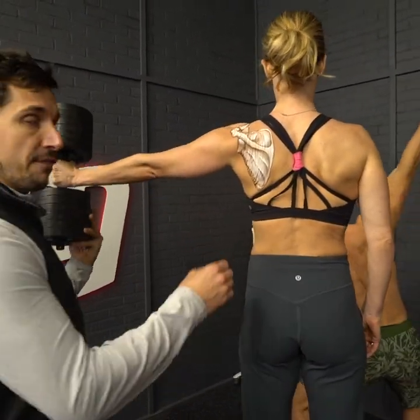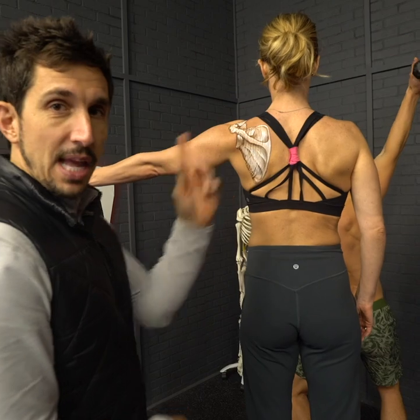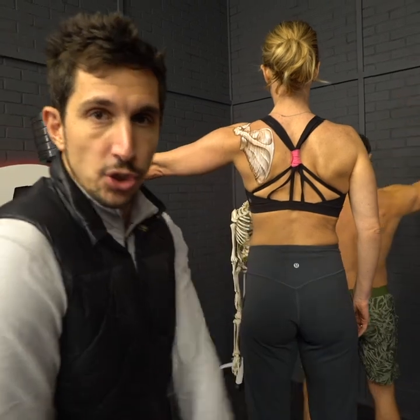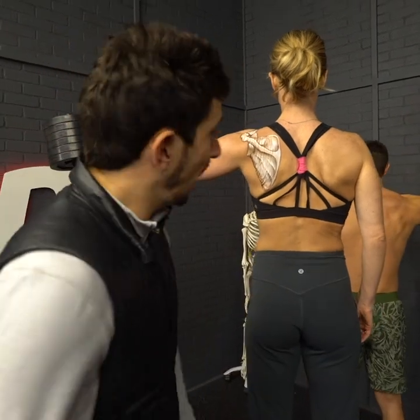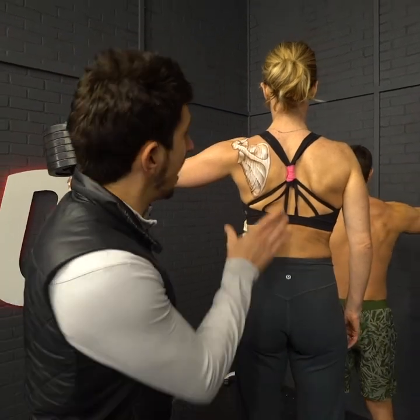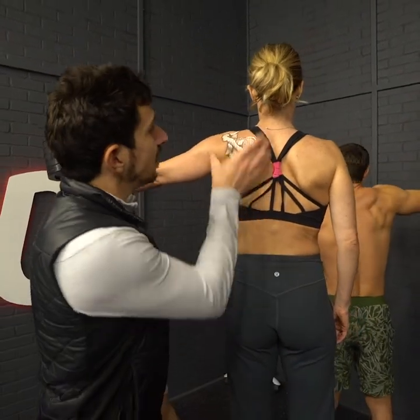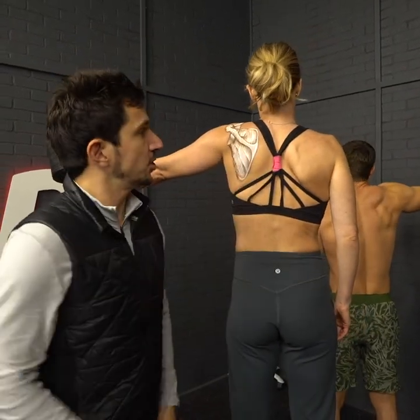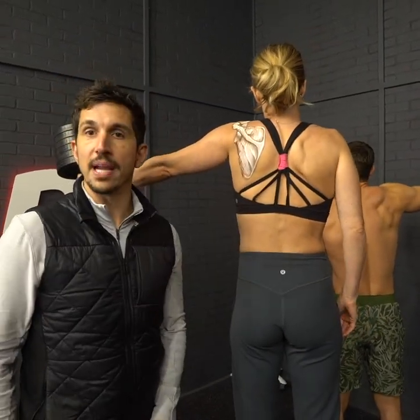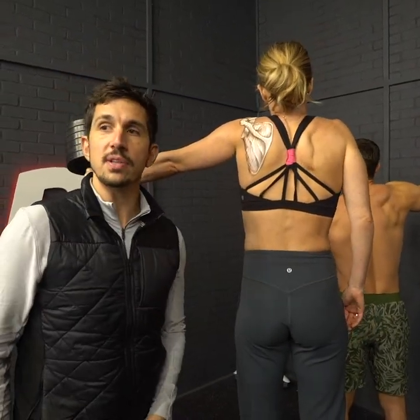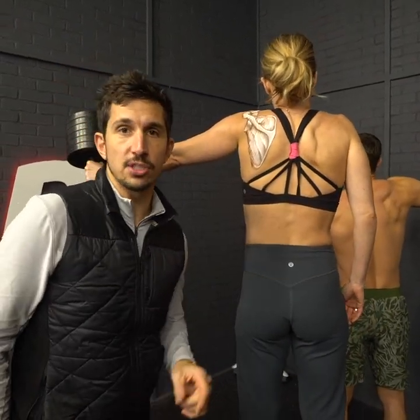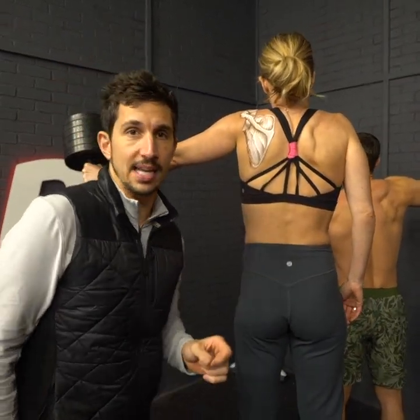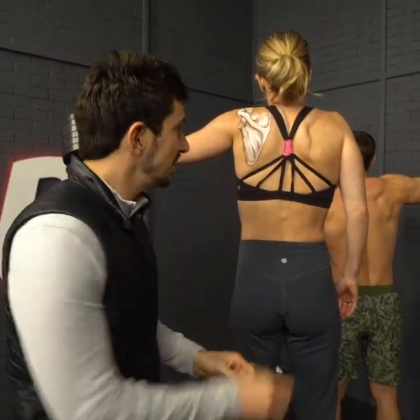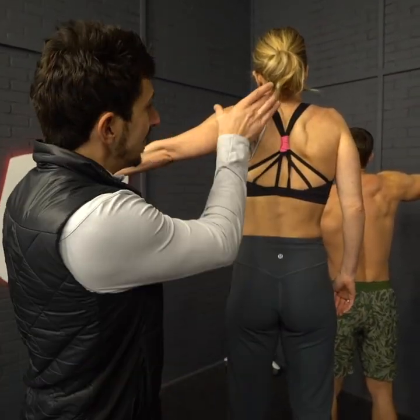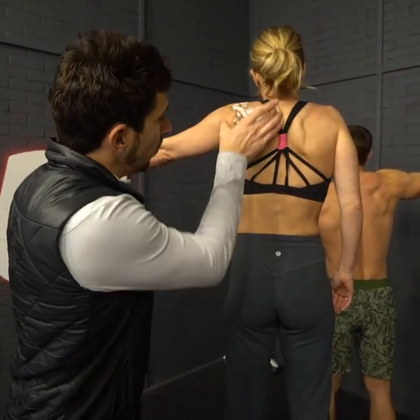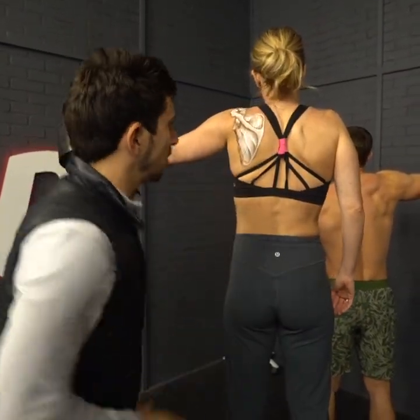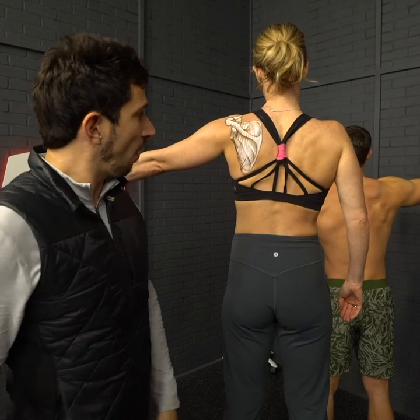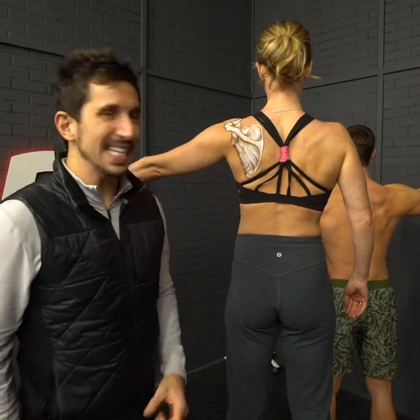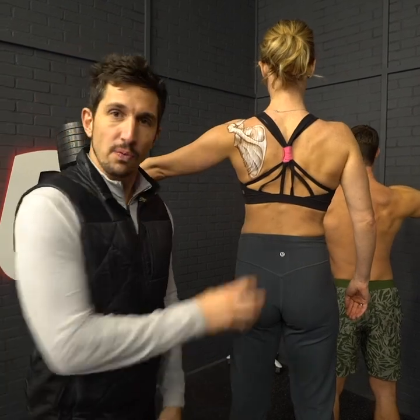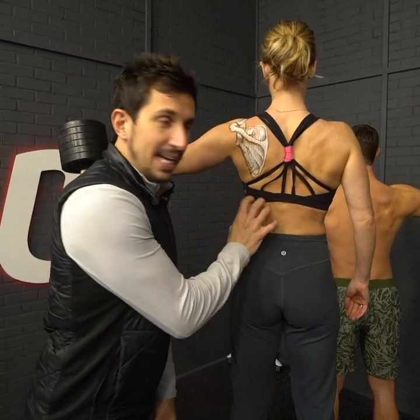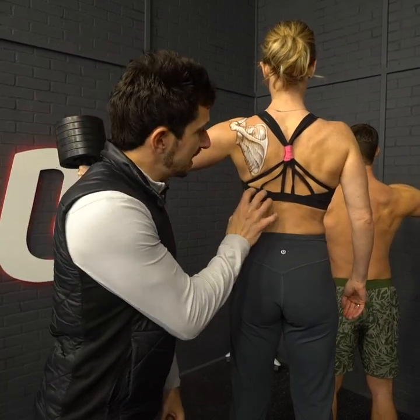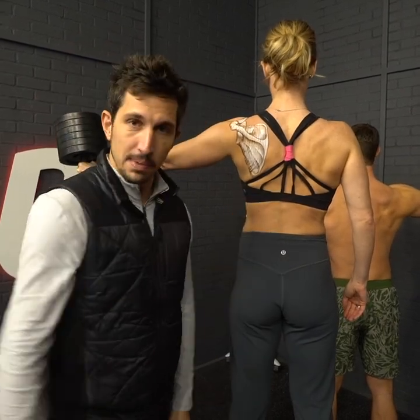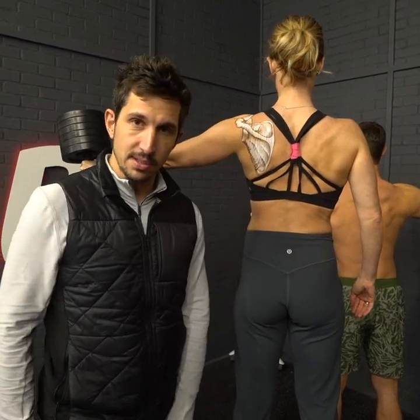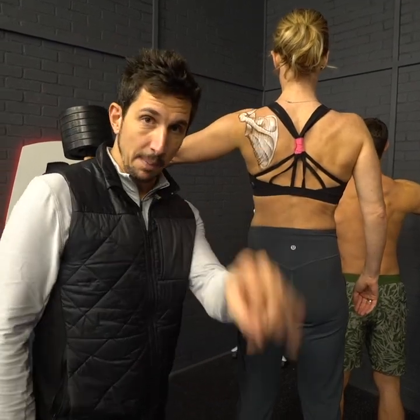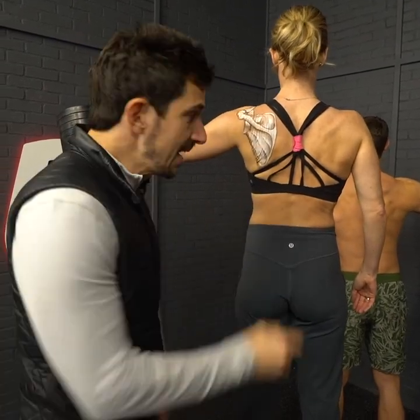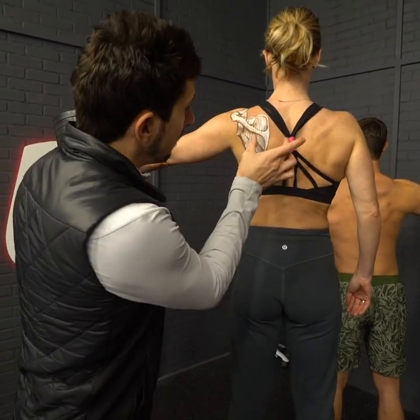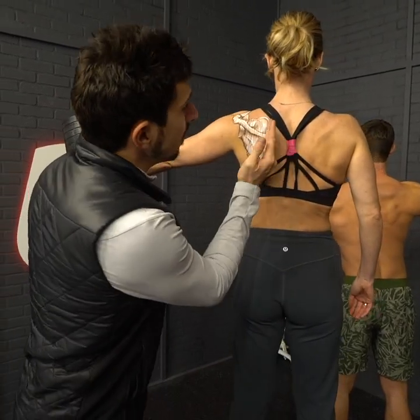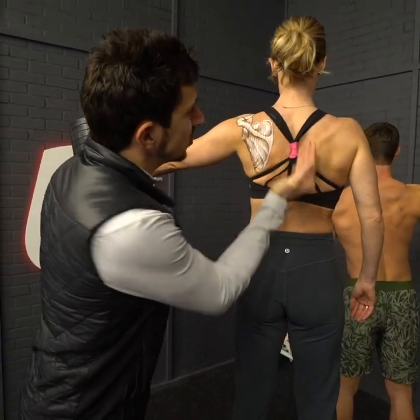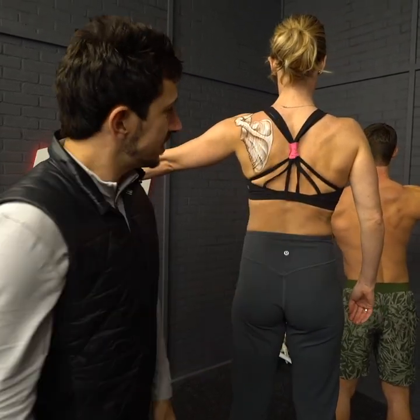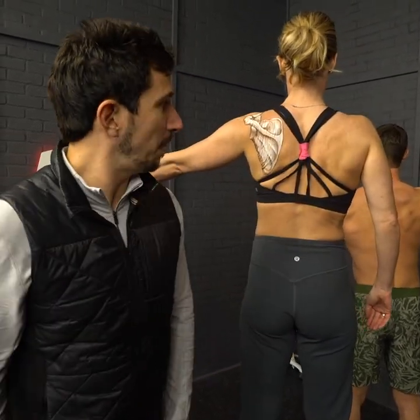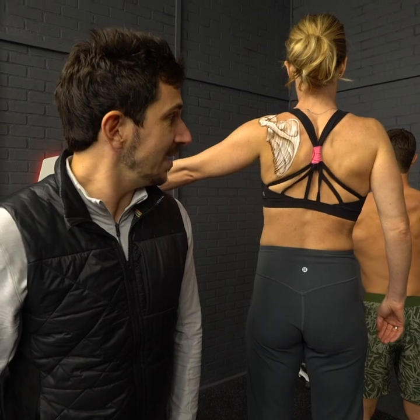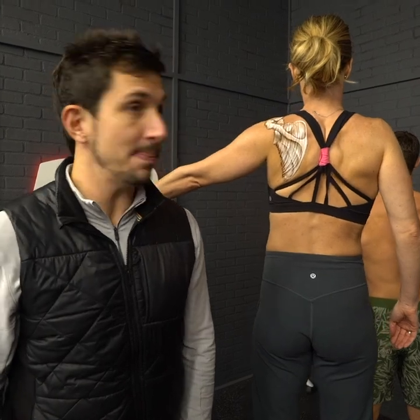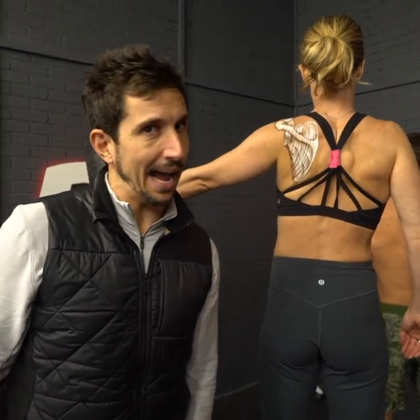The first step is to shrug — elevate the shoulder blade up to the ear just like that. Now pull the shoulder blade all the way down and retract it with these lower muscles. Number three: pull the blade towards the spine while keeping it down.